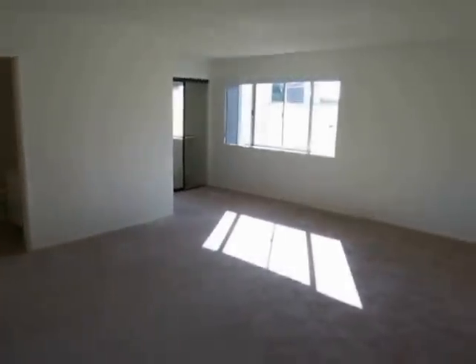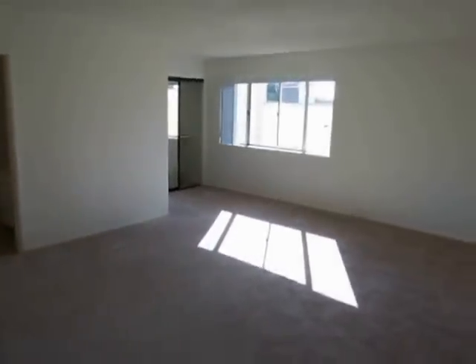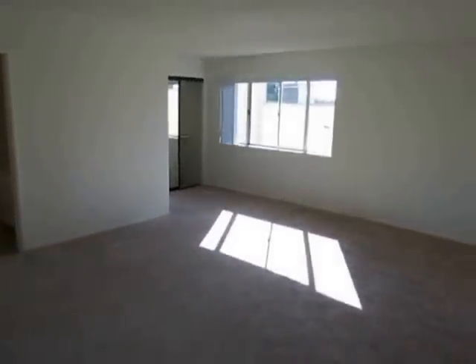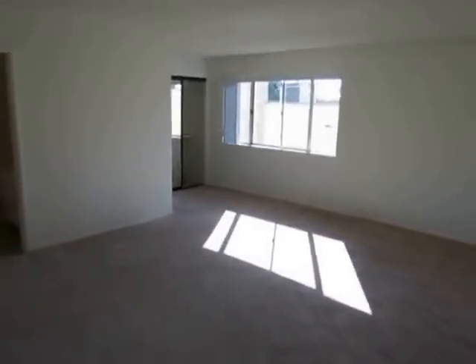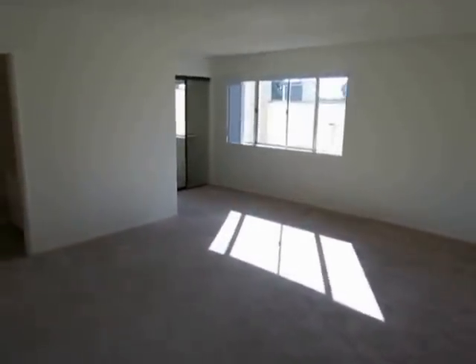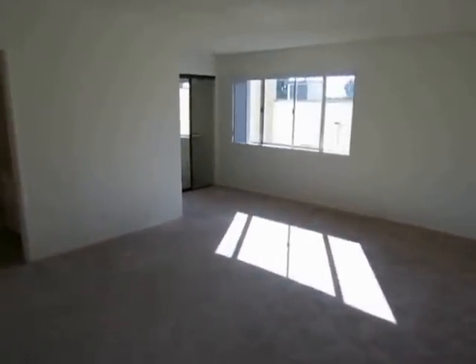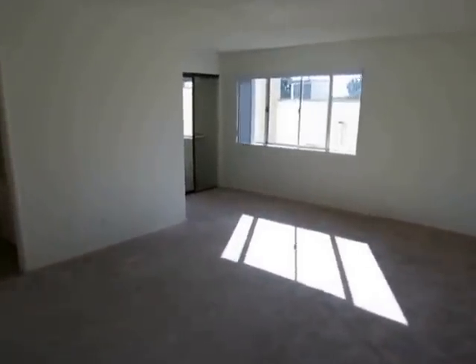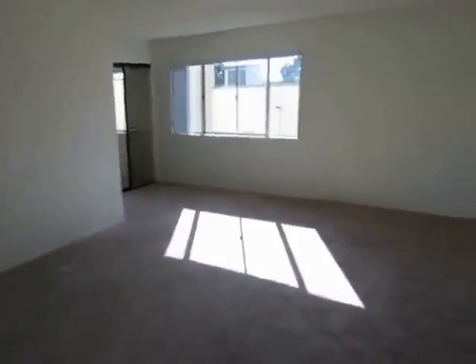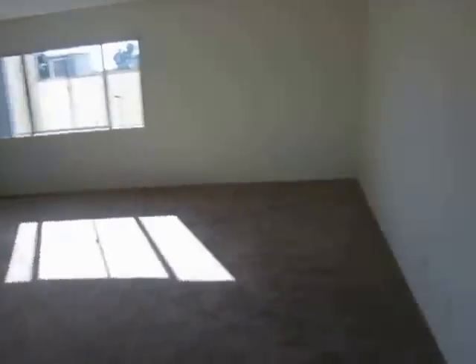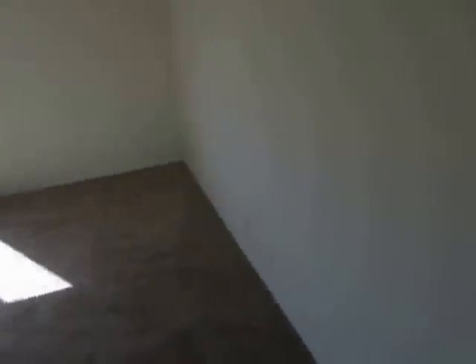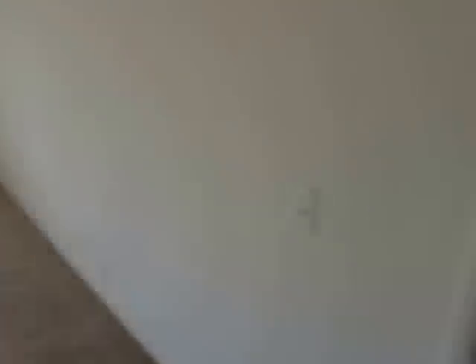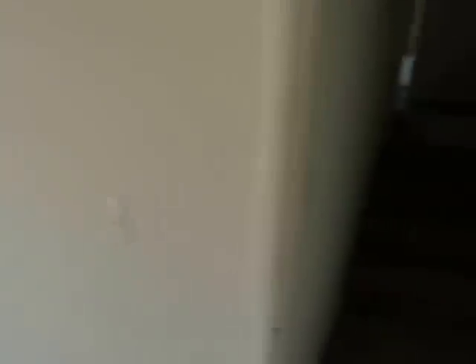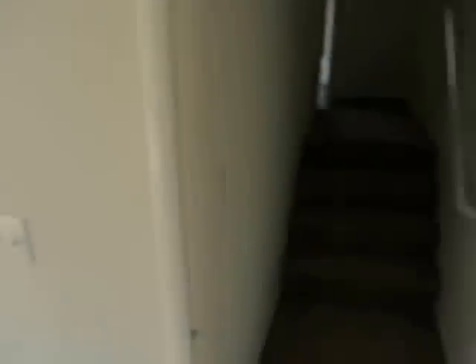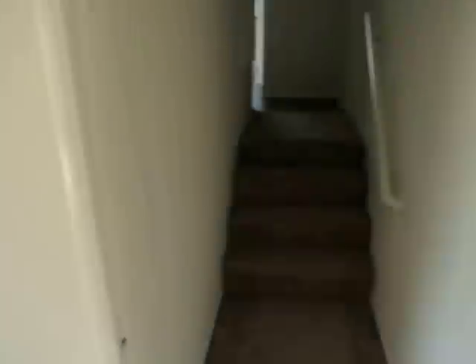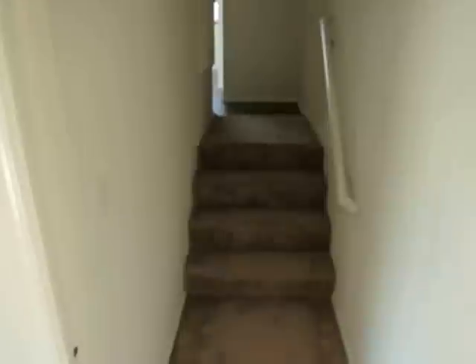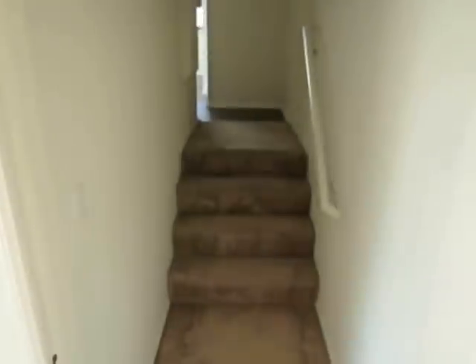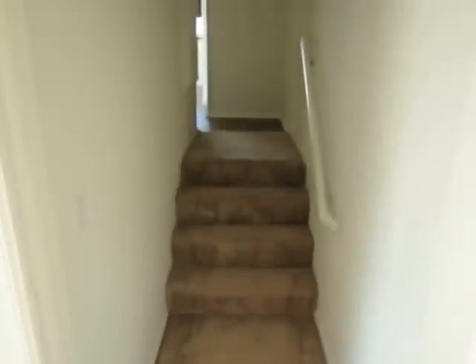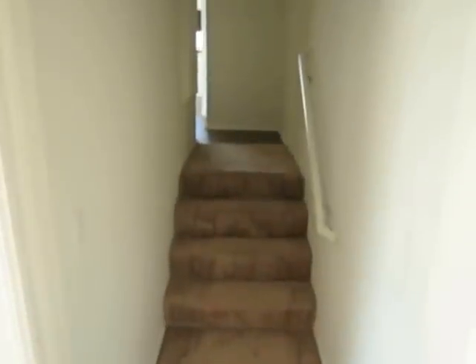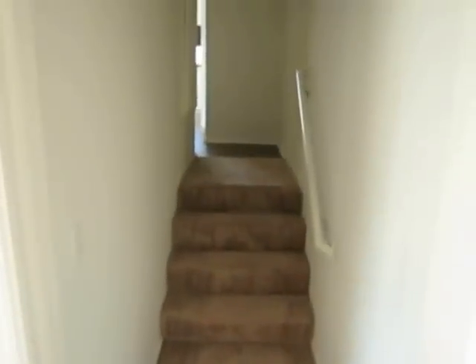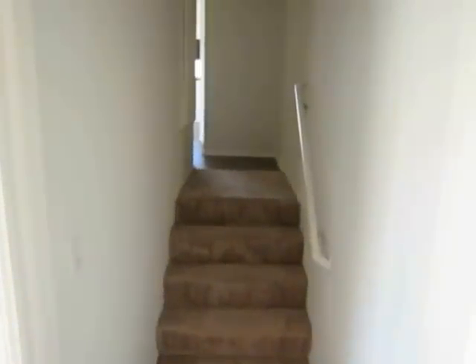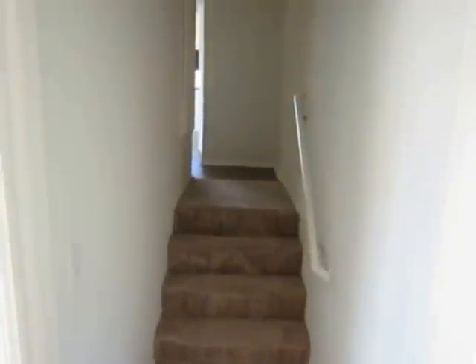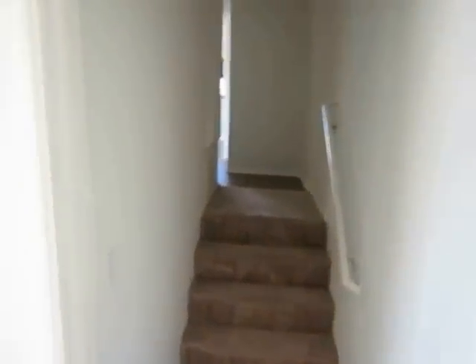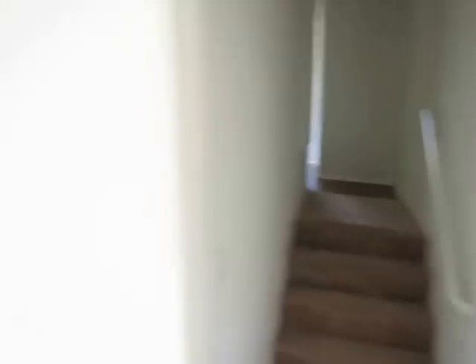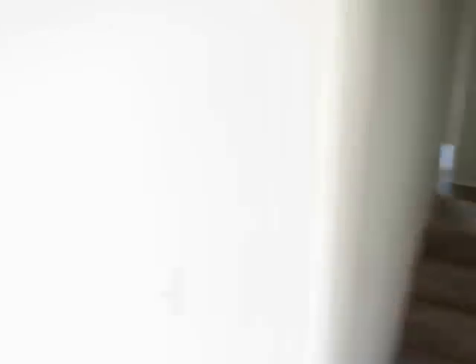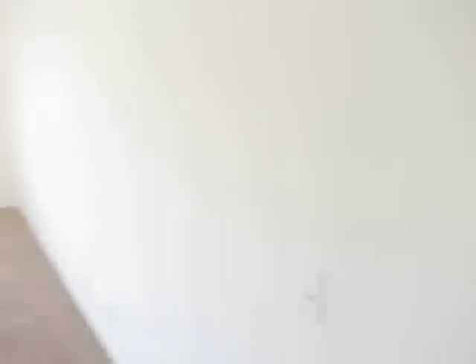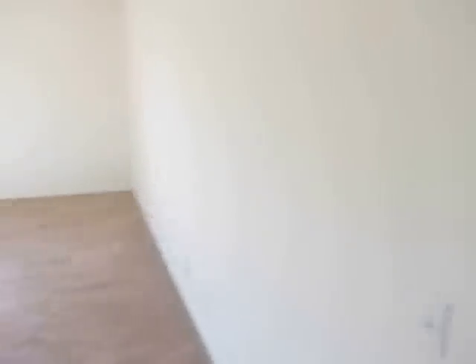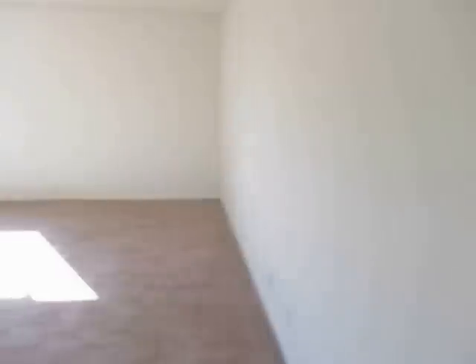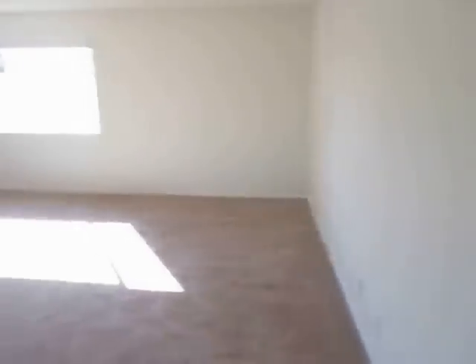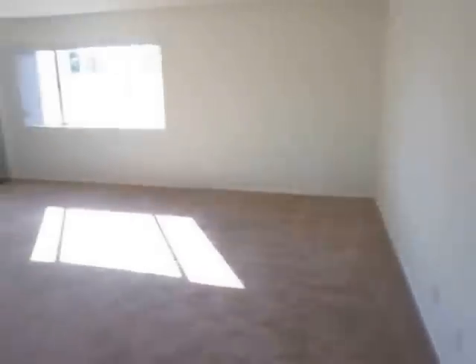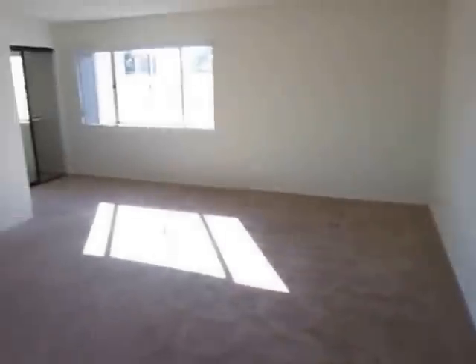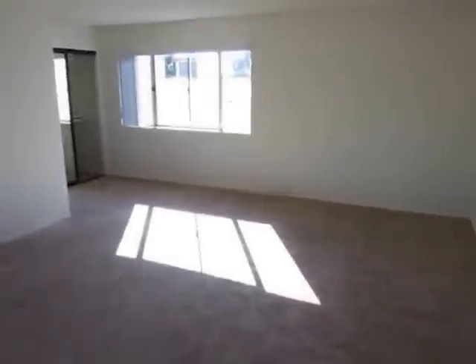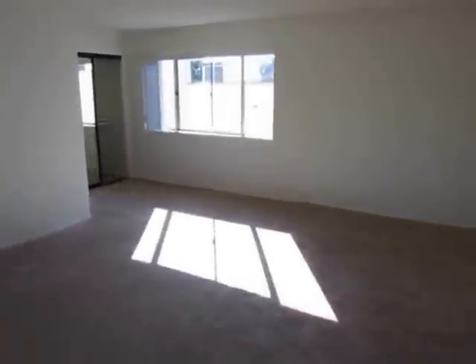As you can see, it's a split level unit, so there are some stairs in this hallway as you make your way from the family room into the master suite.